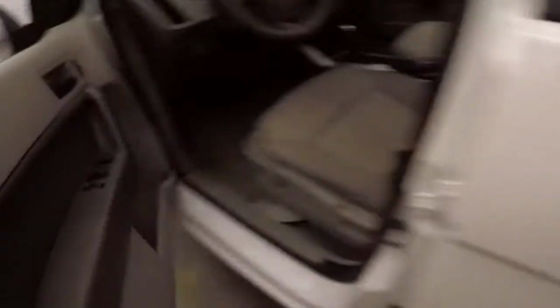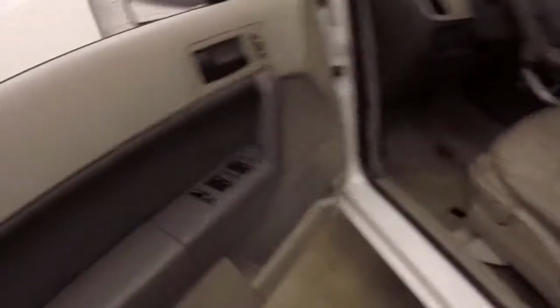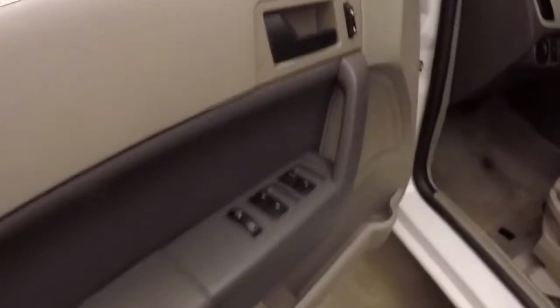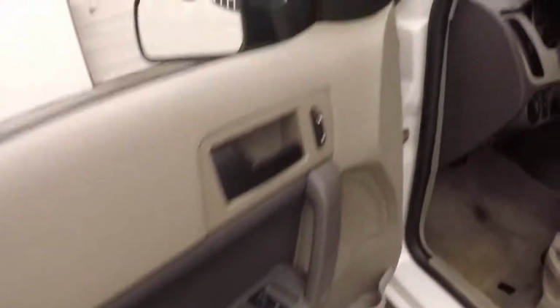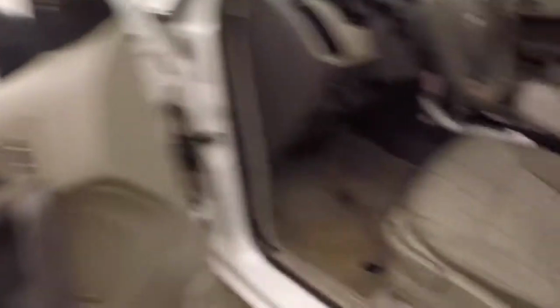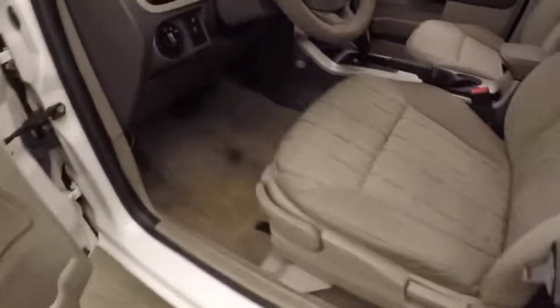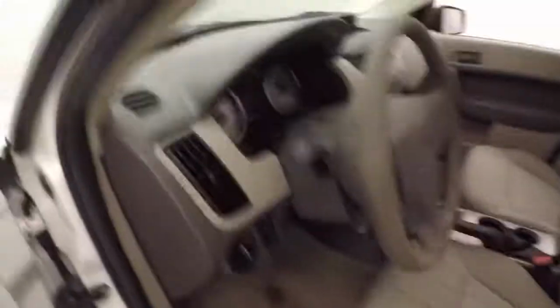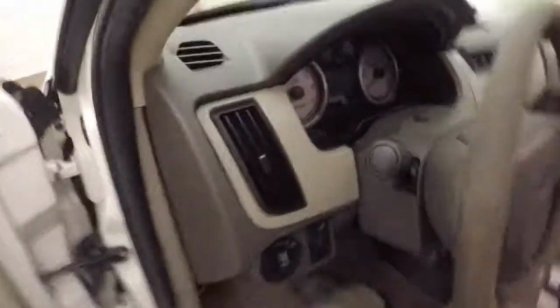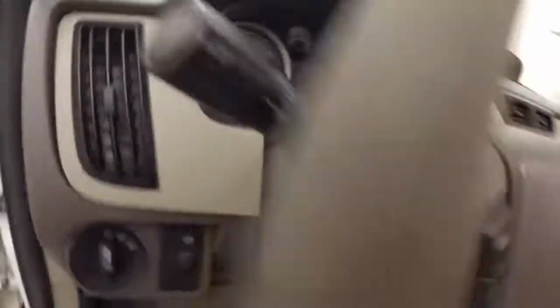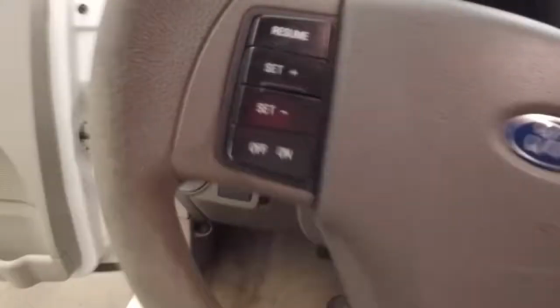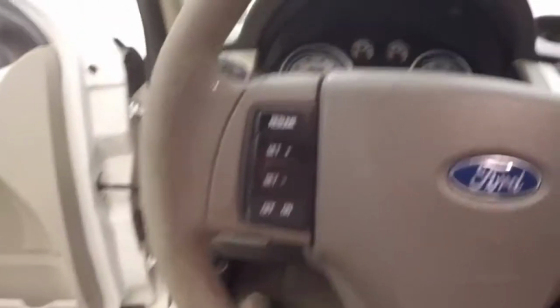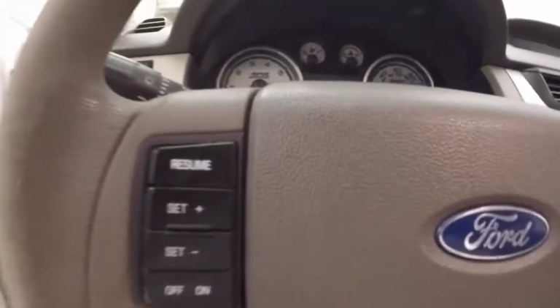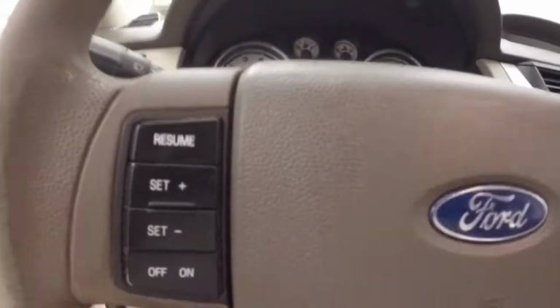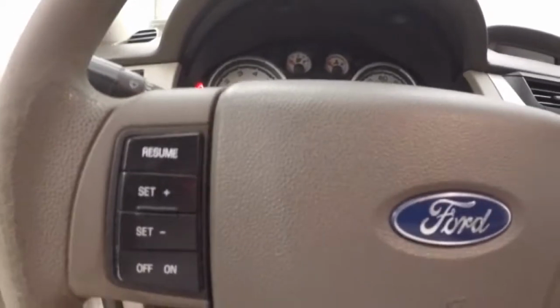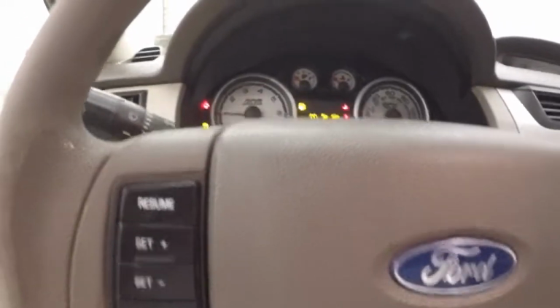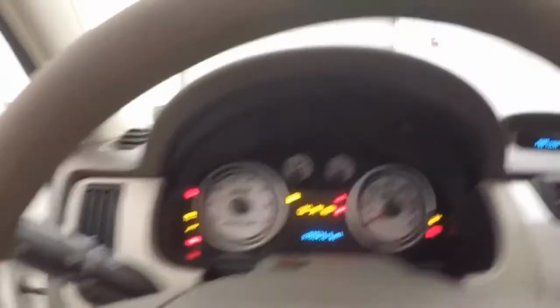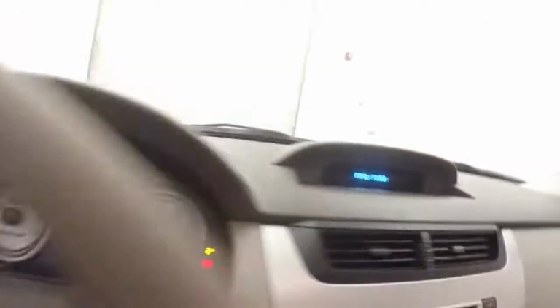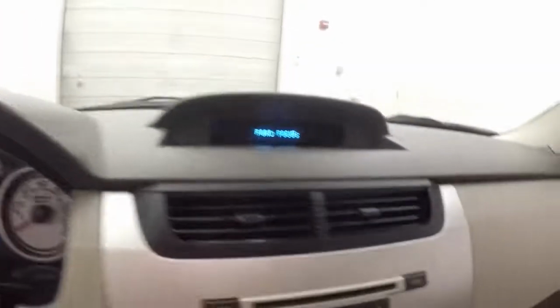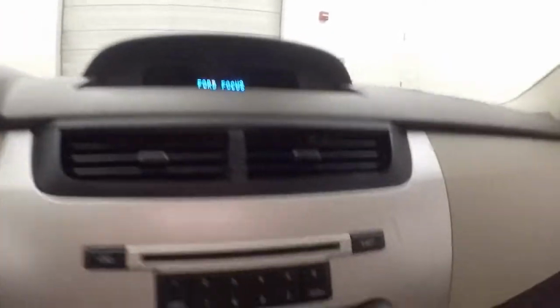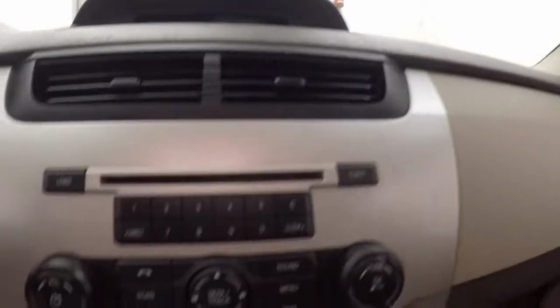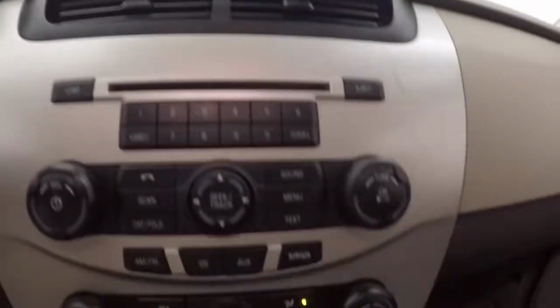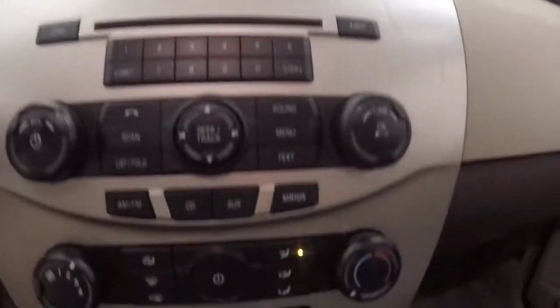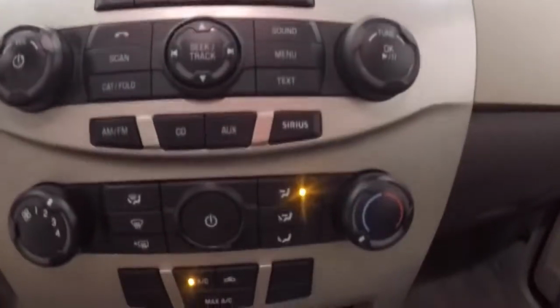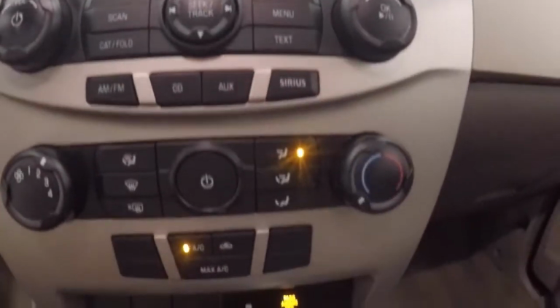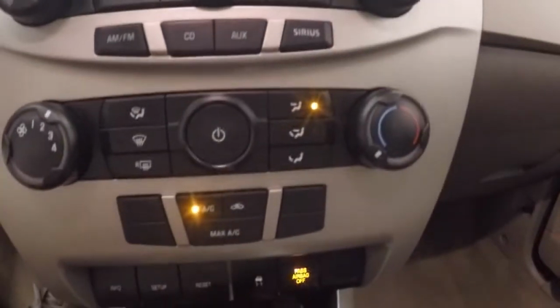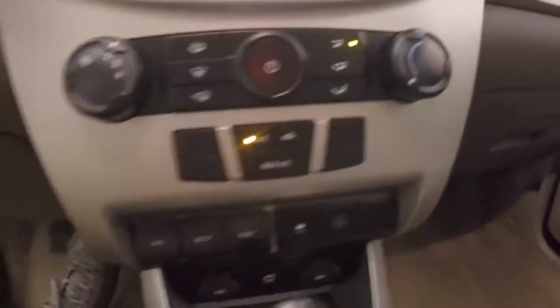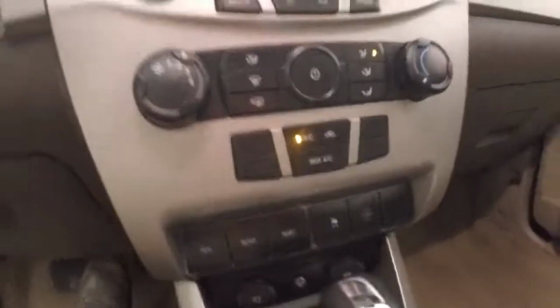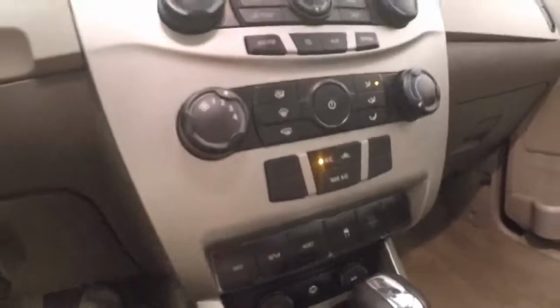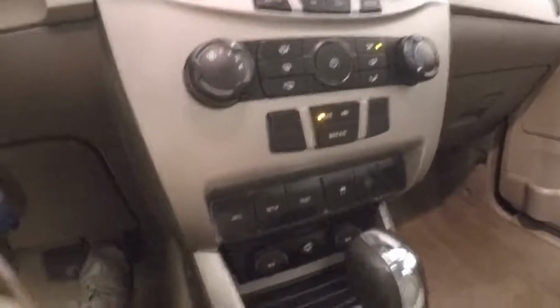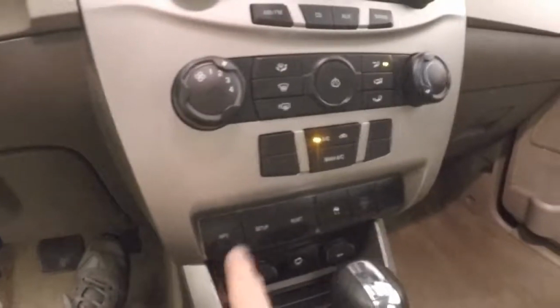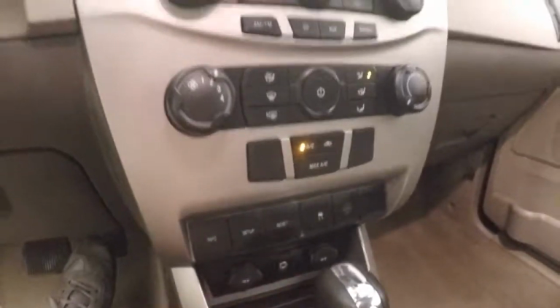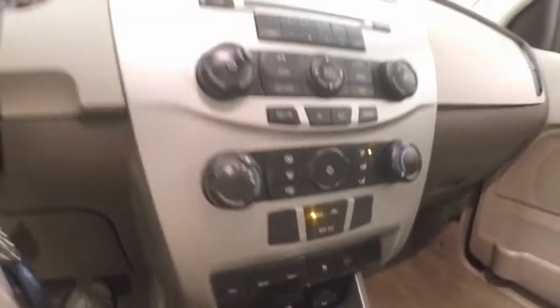Up front, all your controls on the door, manual seats, cruise control on the steering wheel, stereo control, climate control, and information buttons down here.